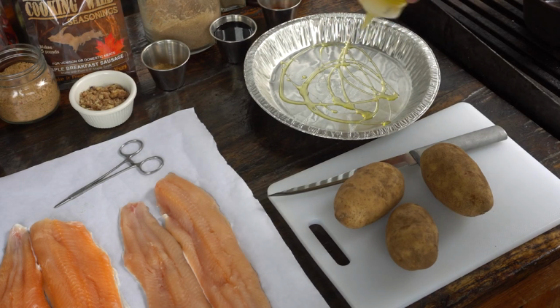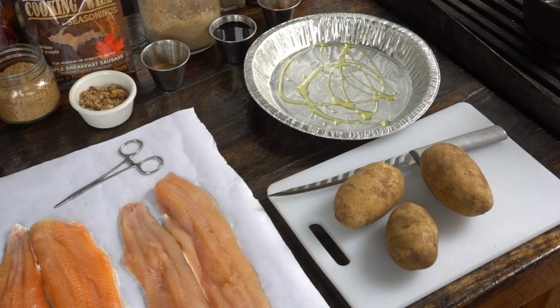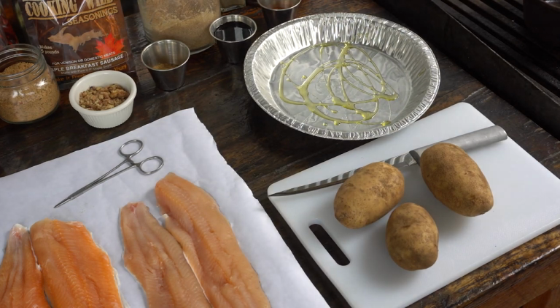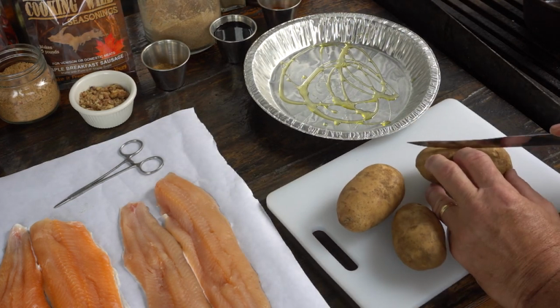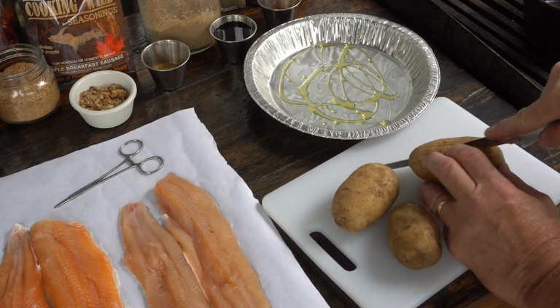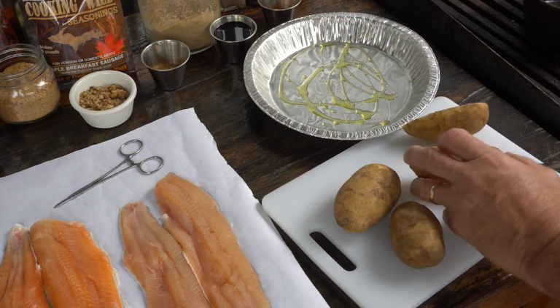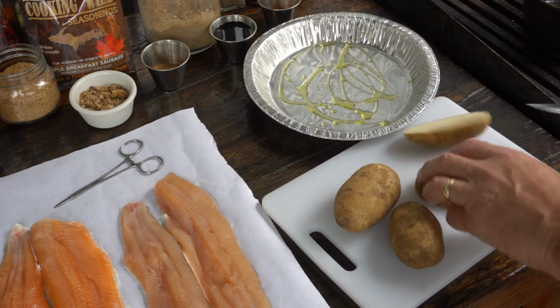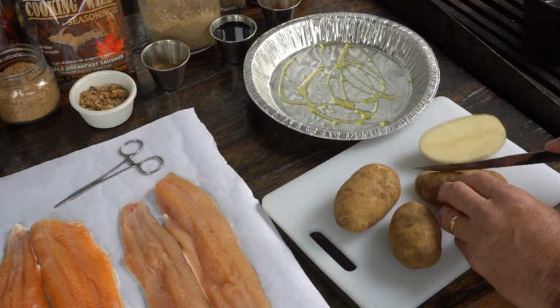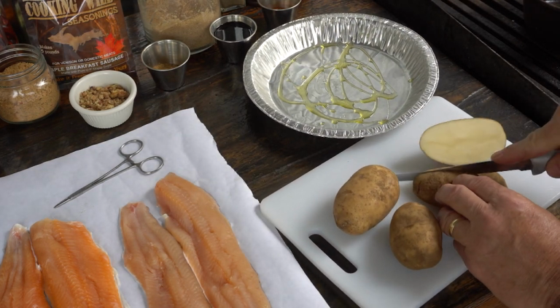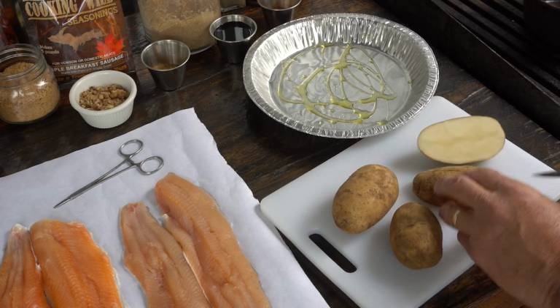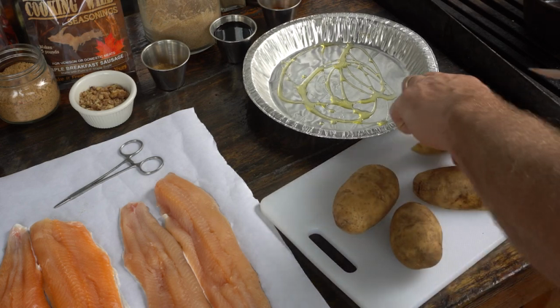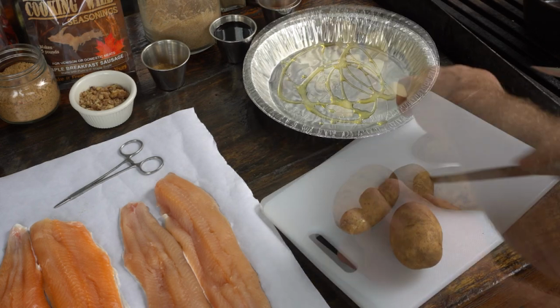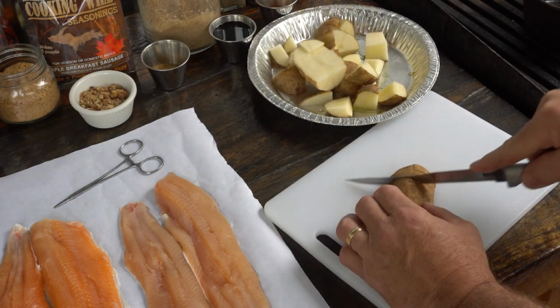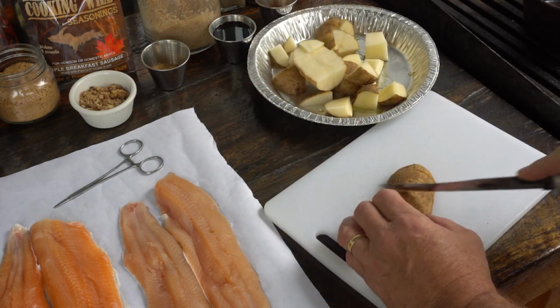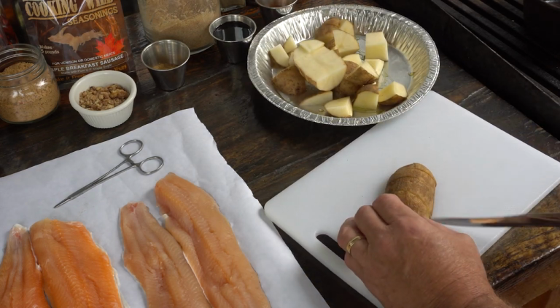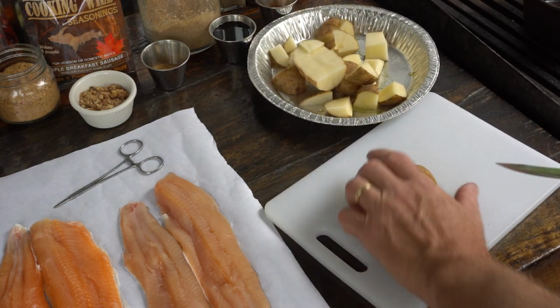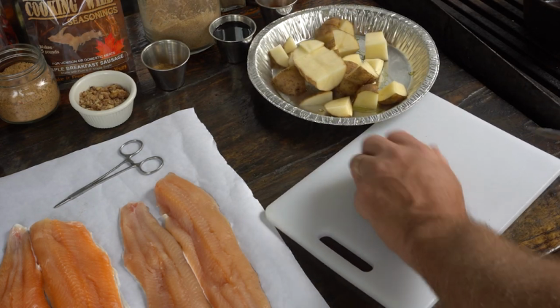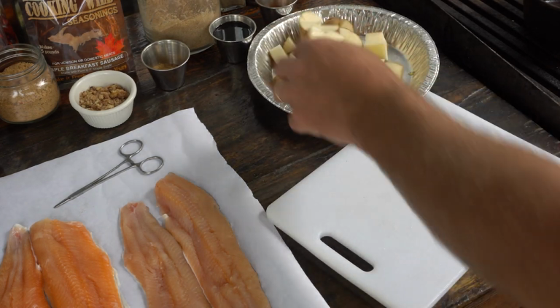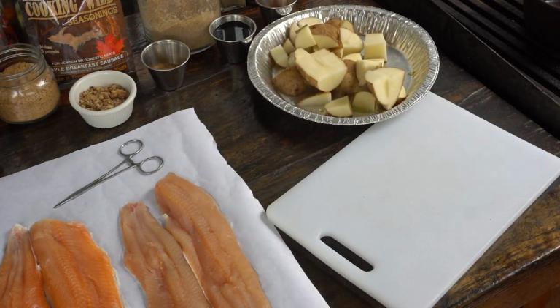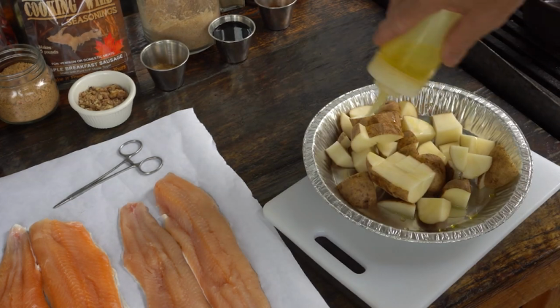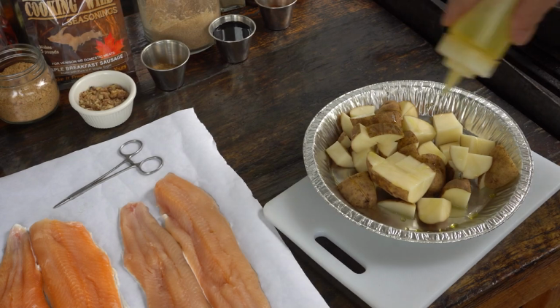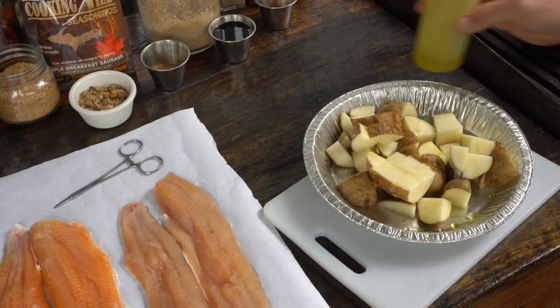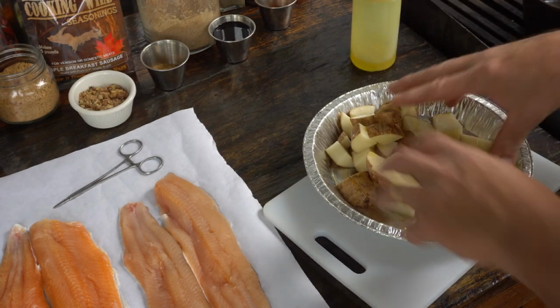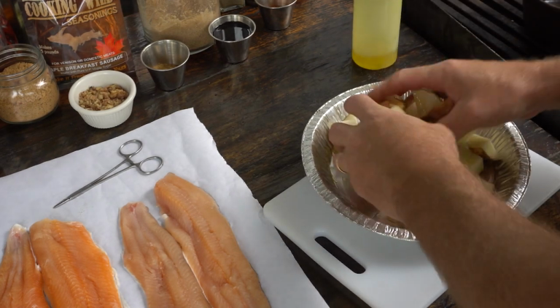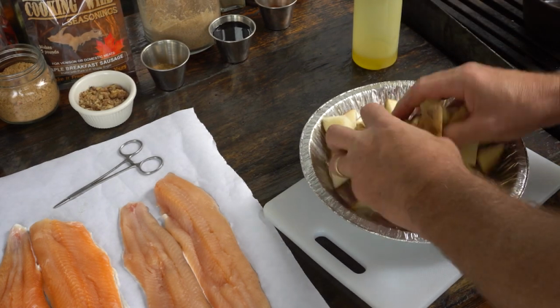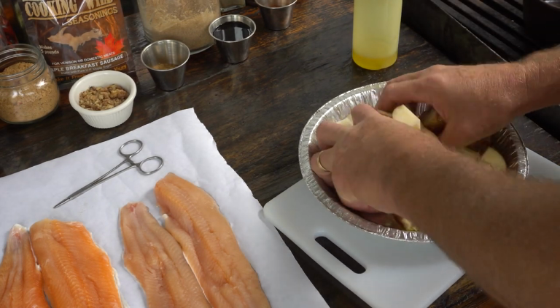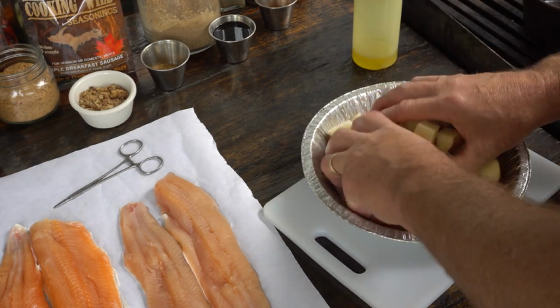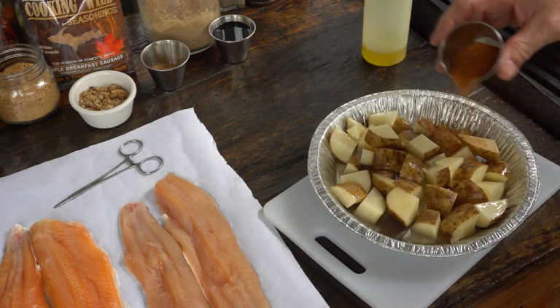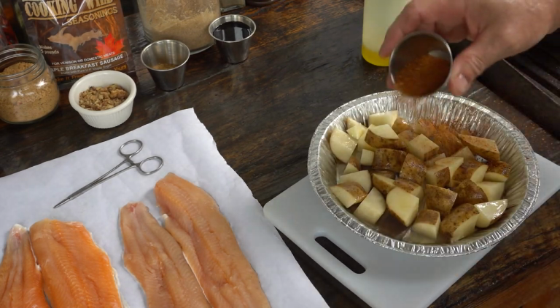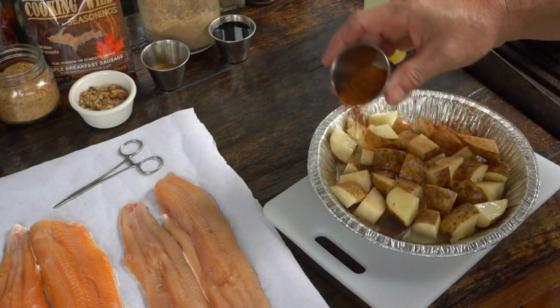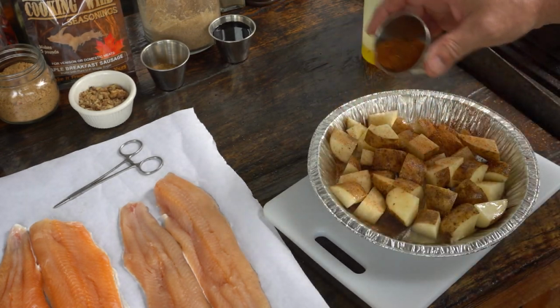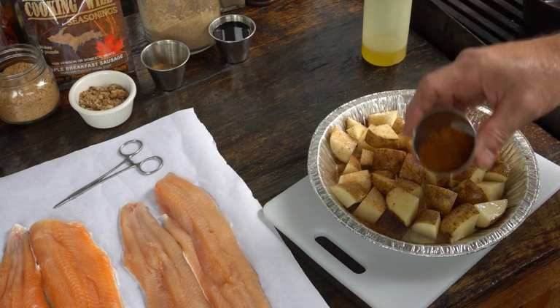The potatoes are going in a smoker. Can't say I've tried that before, but experimenting is what keeps it interesting. Matter of fact, I guess I like to experiment a lot more than I like to cook. A little Cajun seasoning on the potatoes.